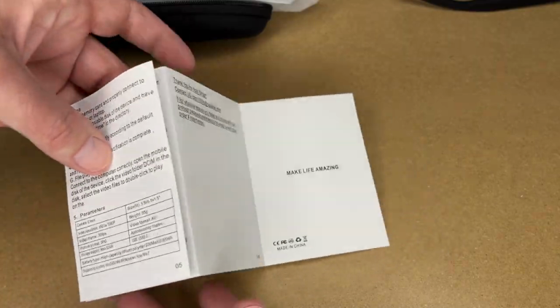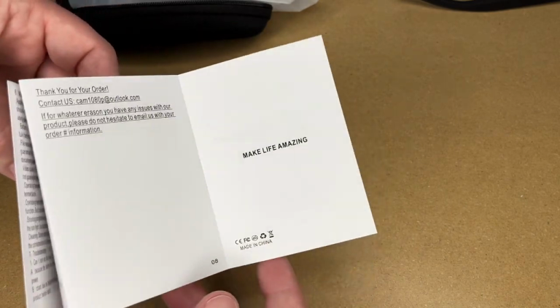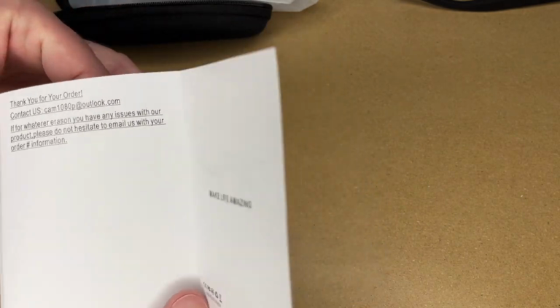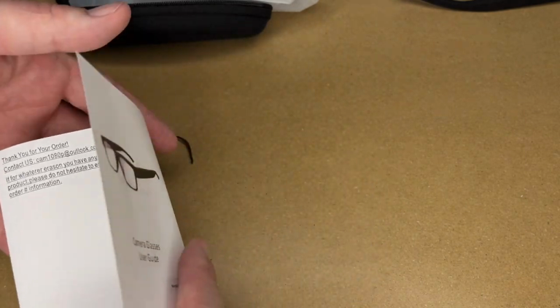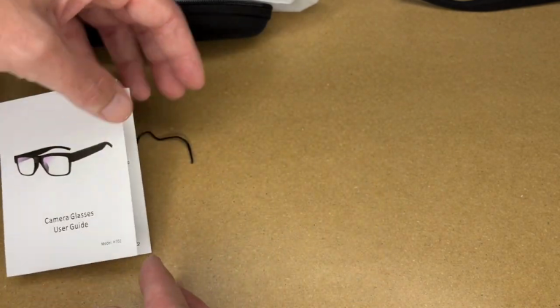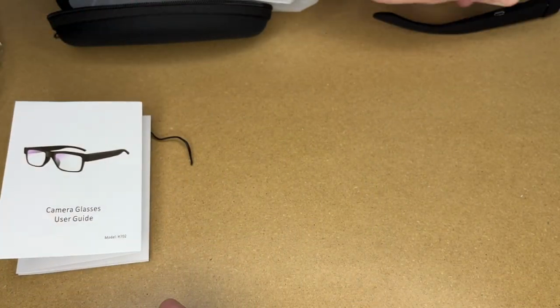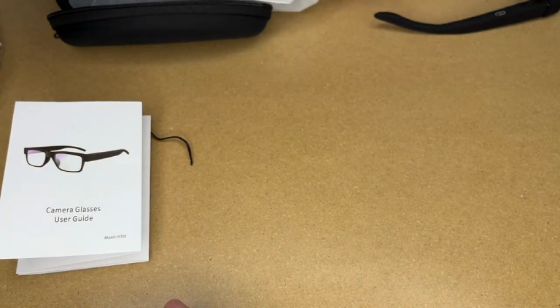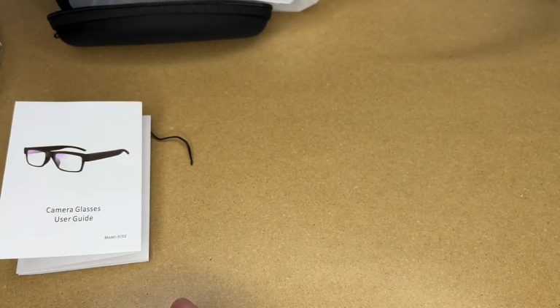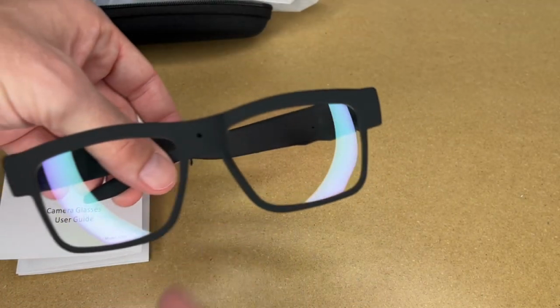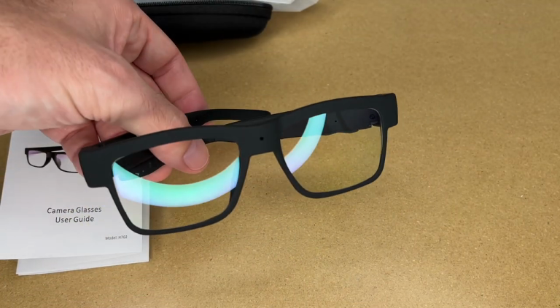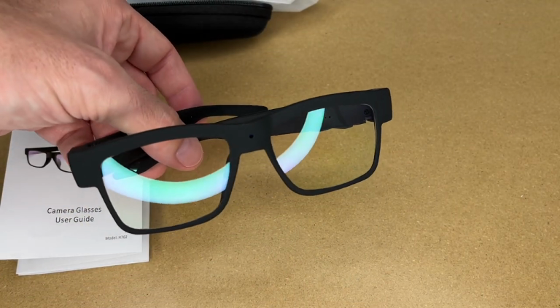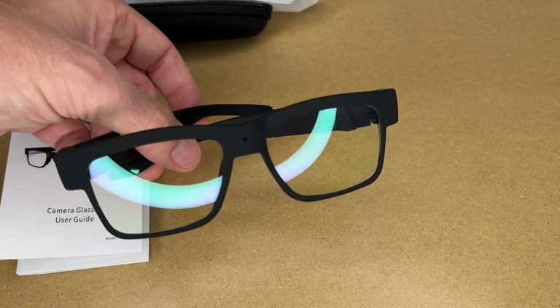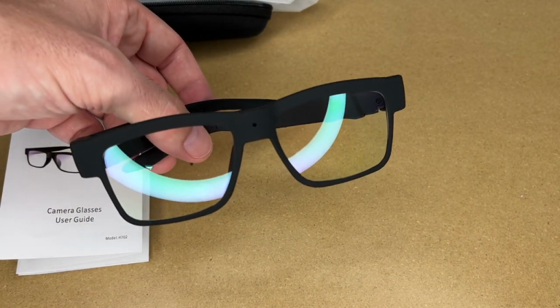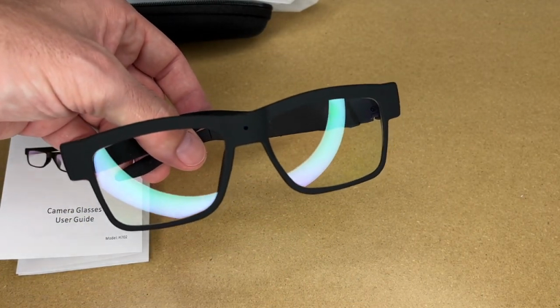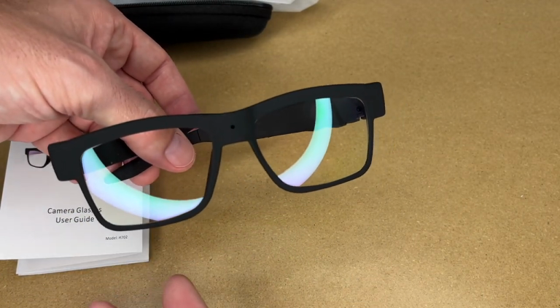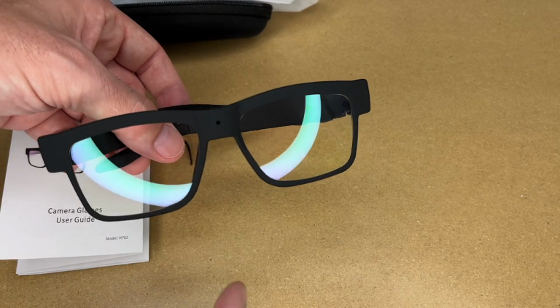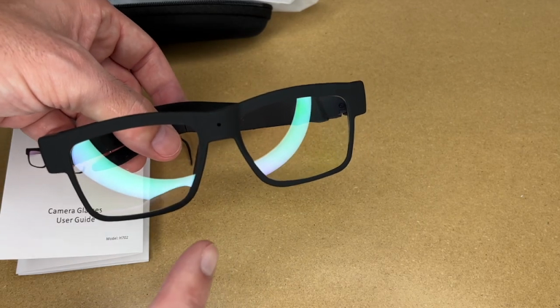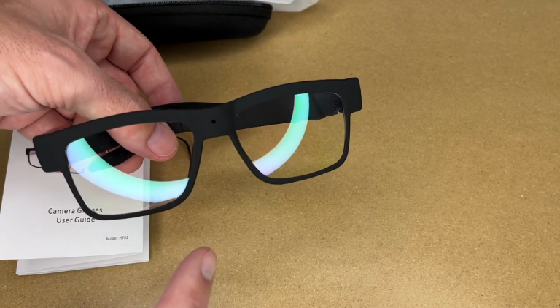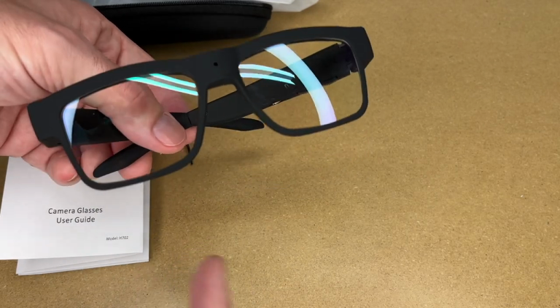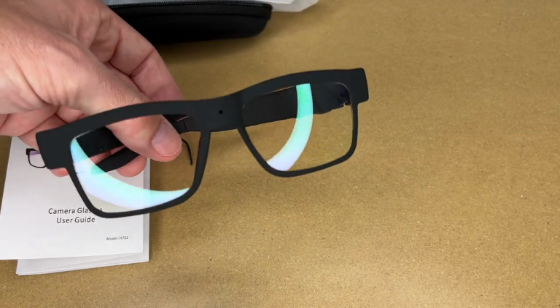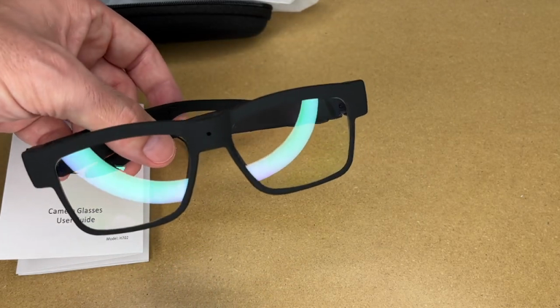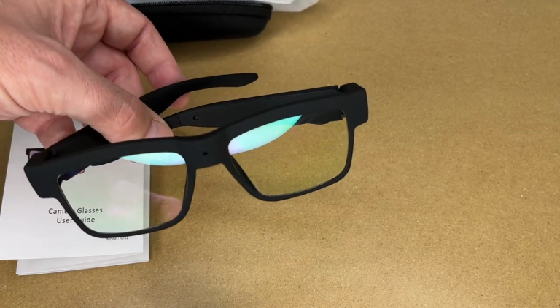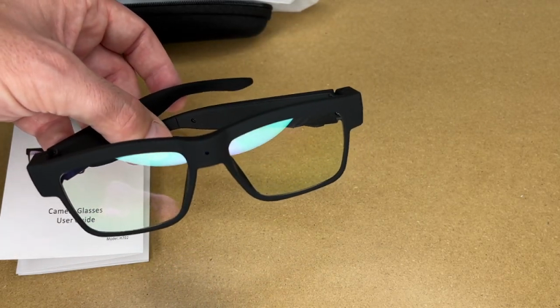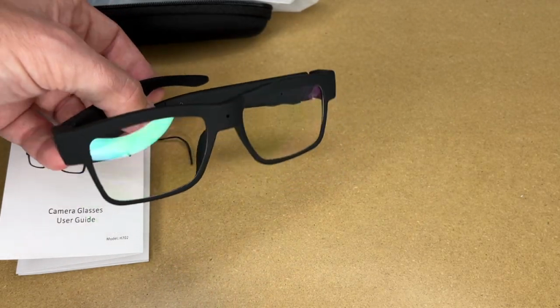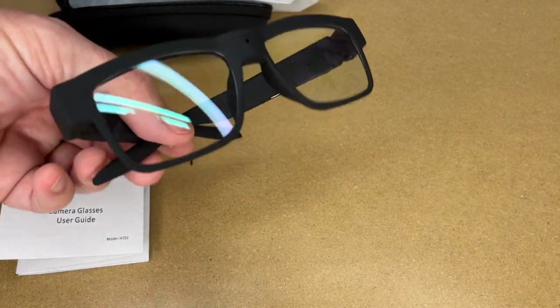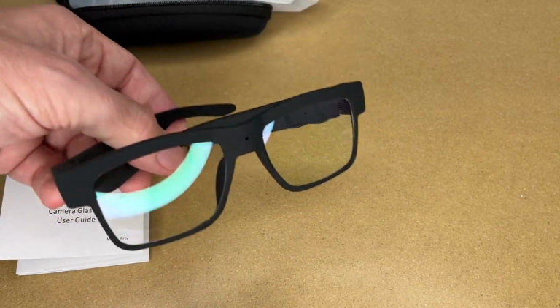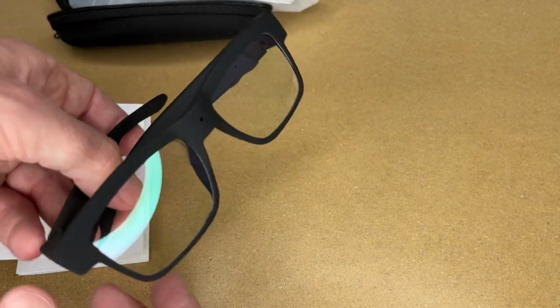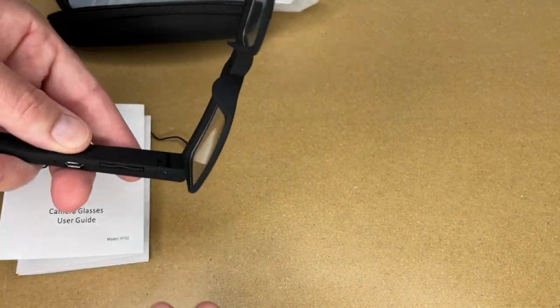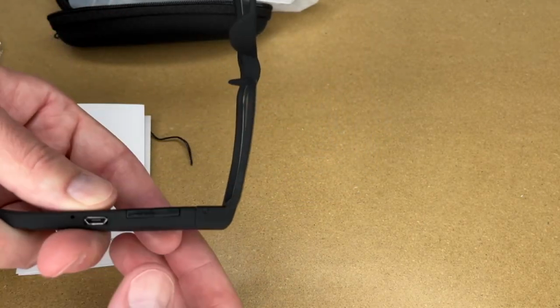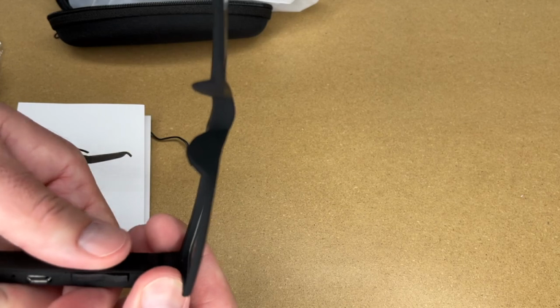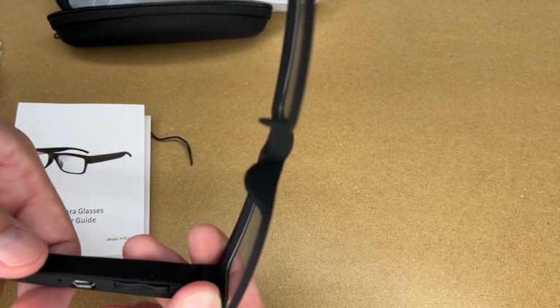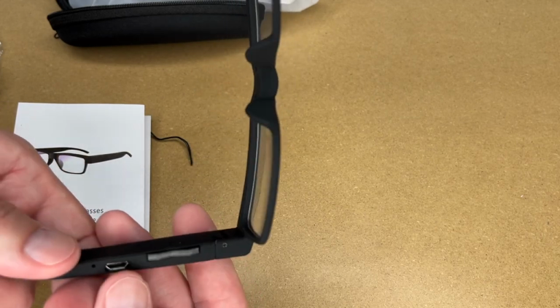These can be used for lots of different purposes. Like say you're selling something to someone and you want to capture it, you could maybe use these. You could also use these on a bike ride if you want to just capture your ride. So let's turn this on.